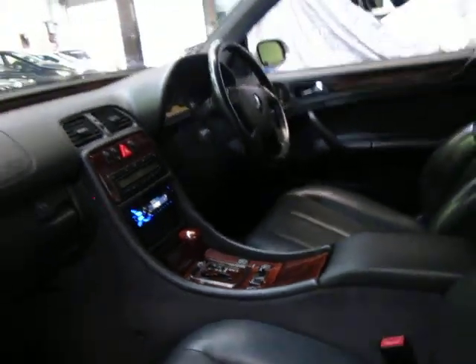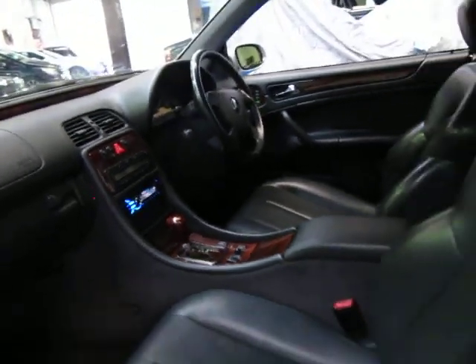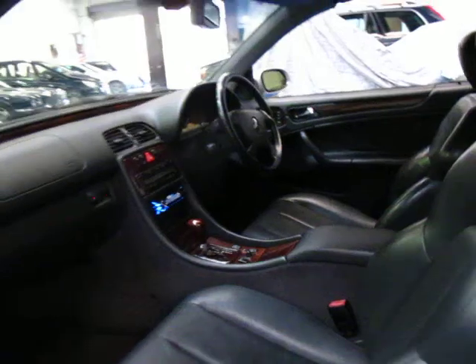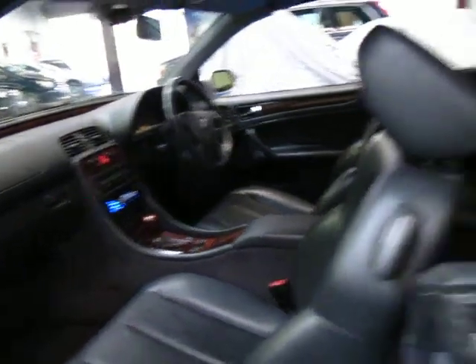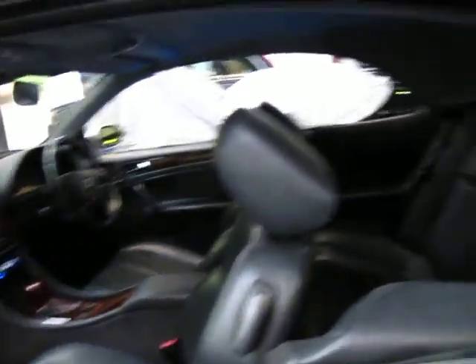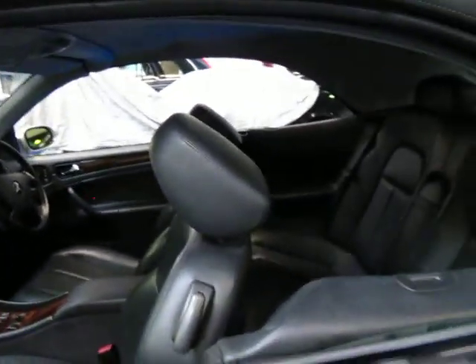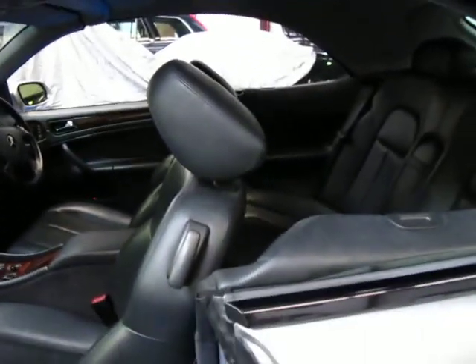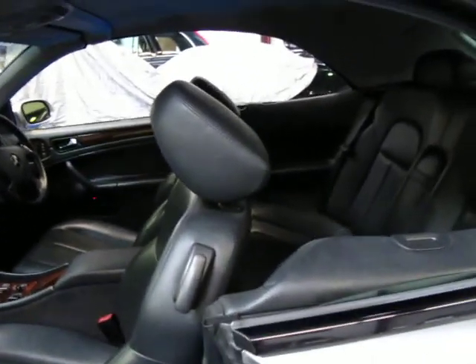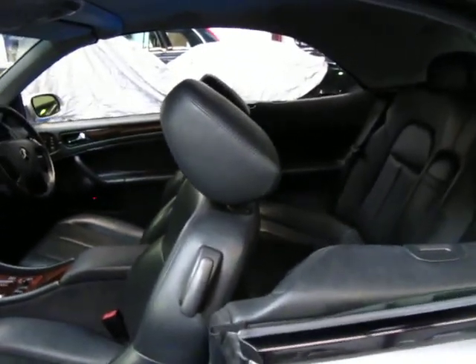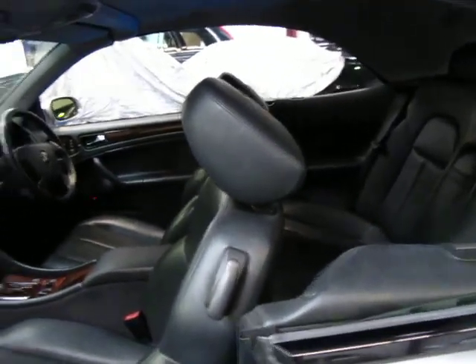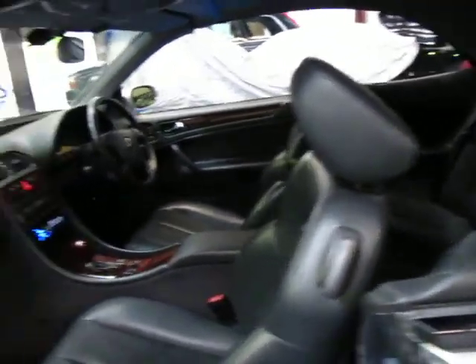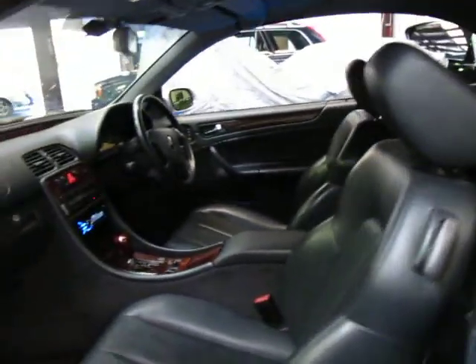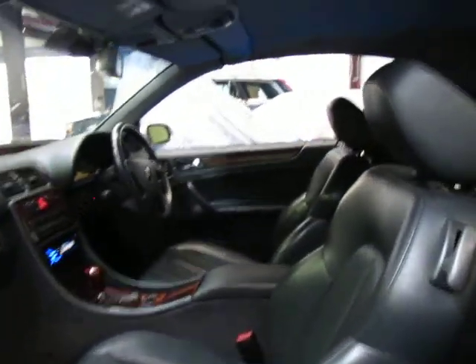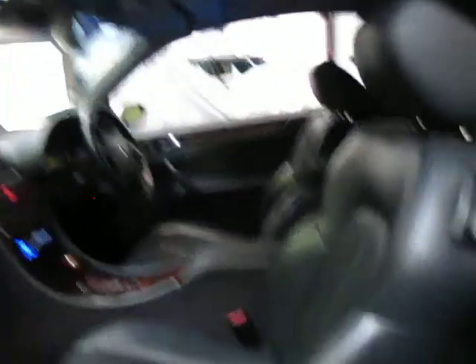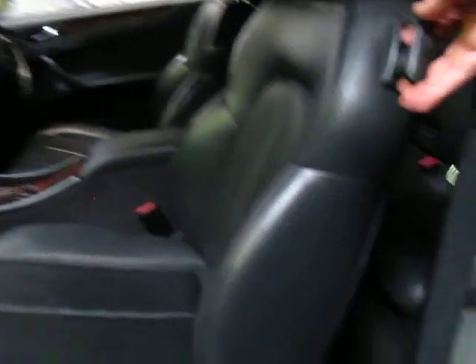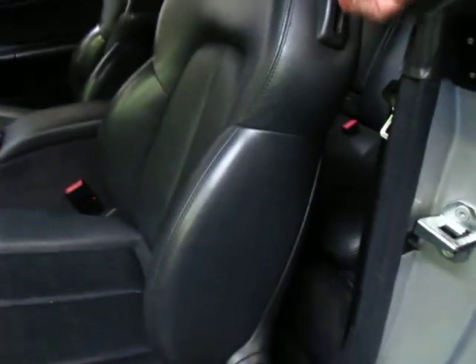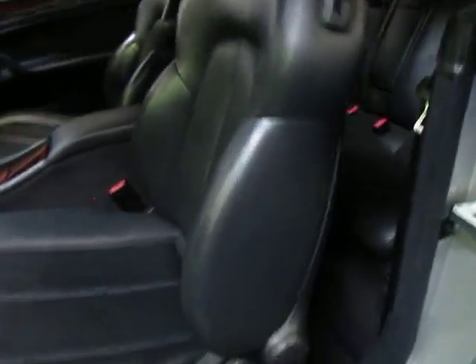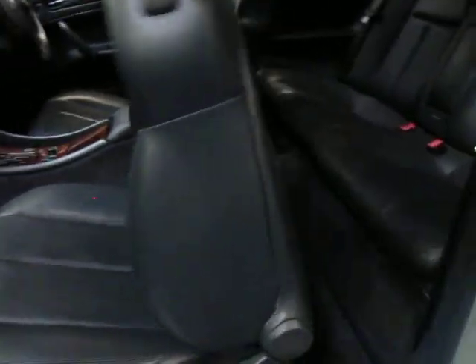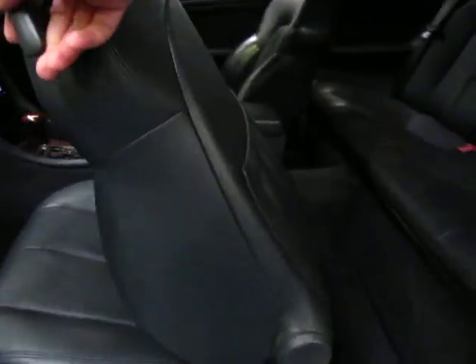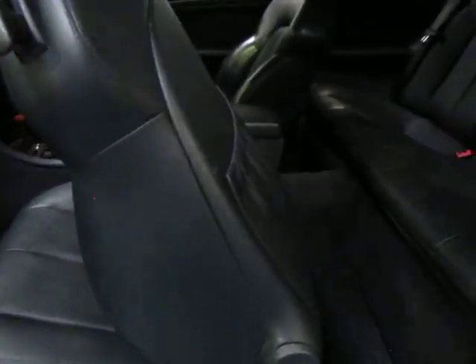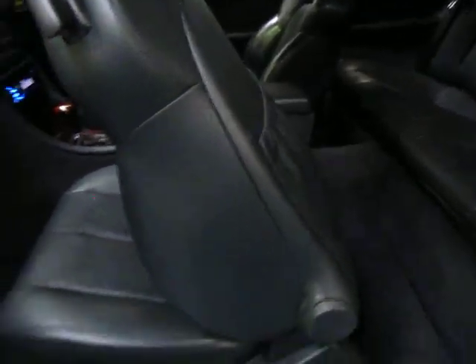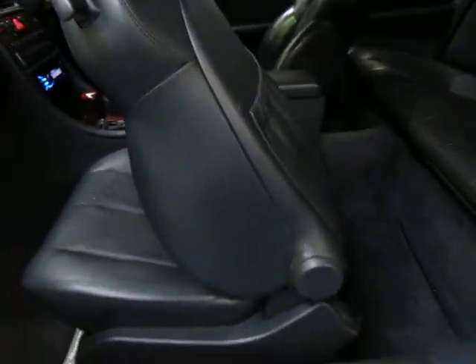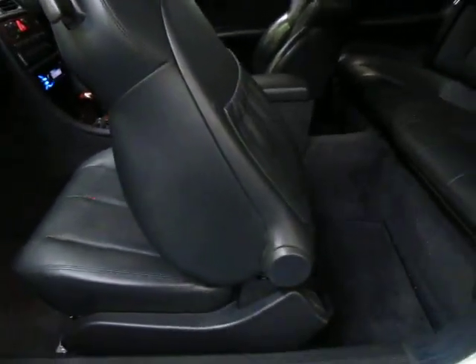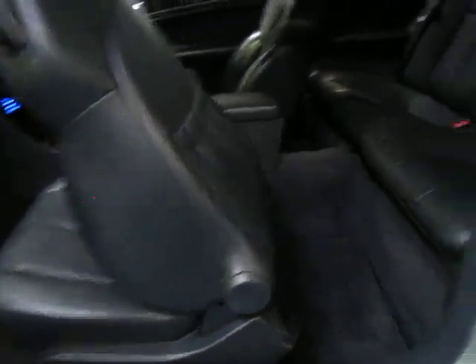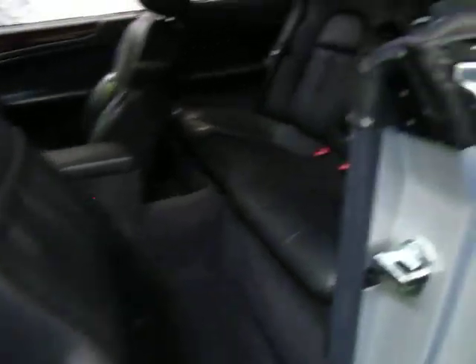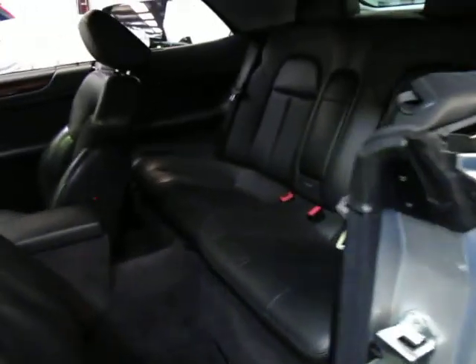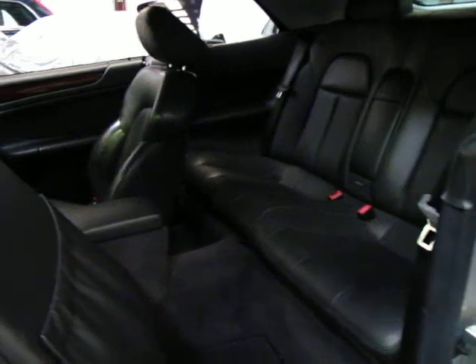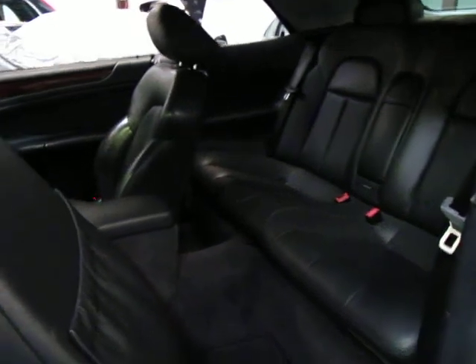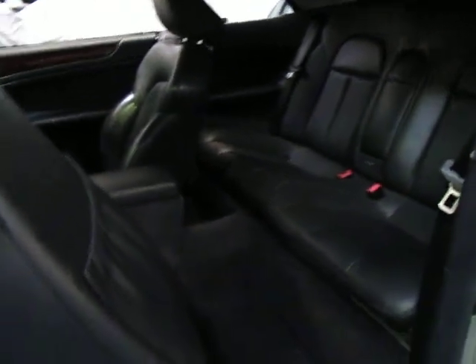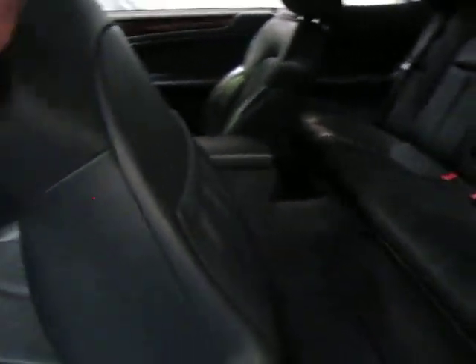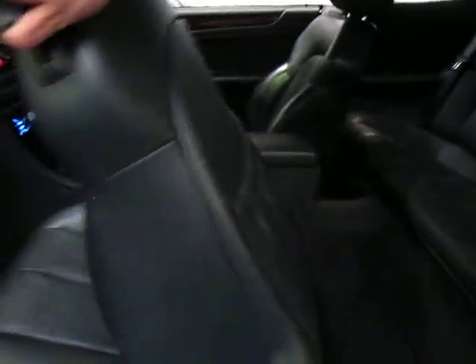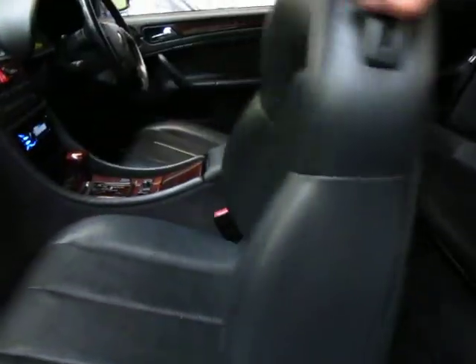This car is pillarless, so as you can see there's no pillar in the middle. If passengers are getting in the back, simply push the seat forward and it electrically moves forward, making it very easy to get in and out of the back.